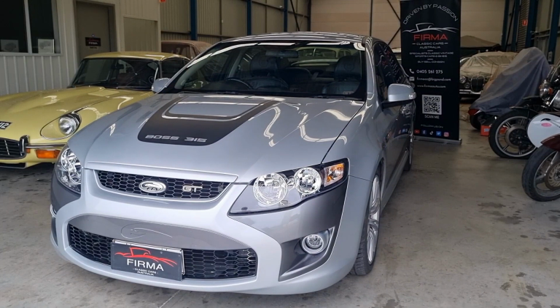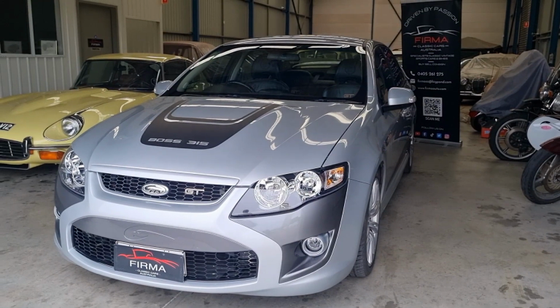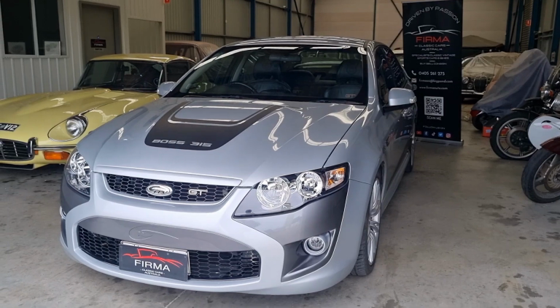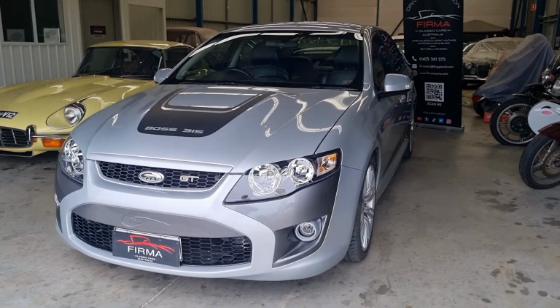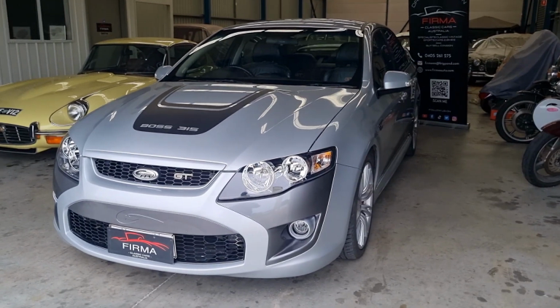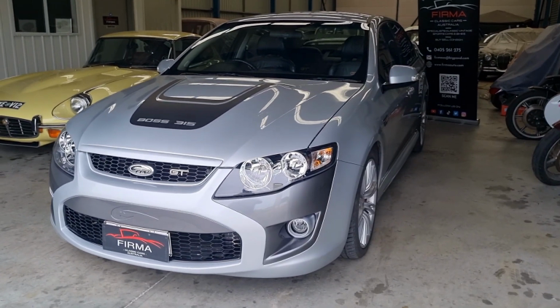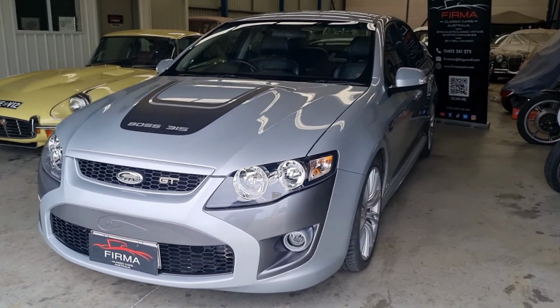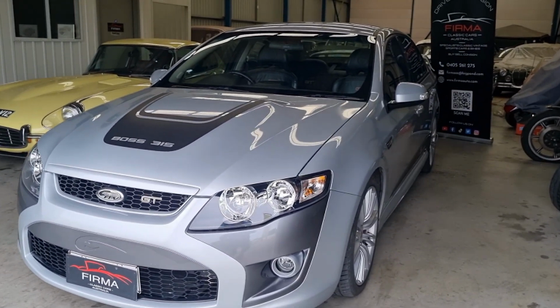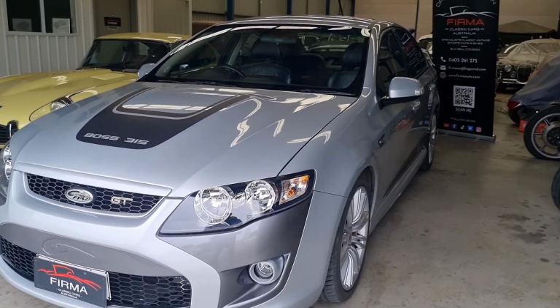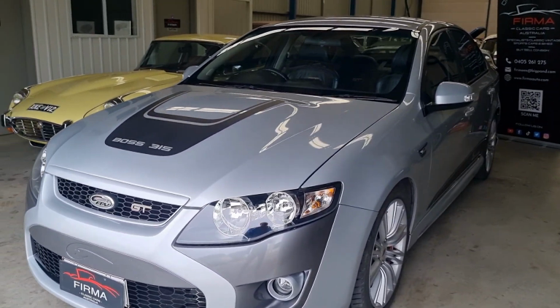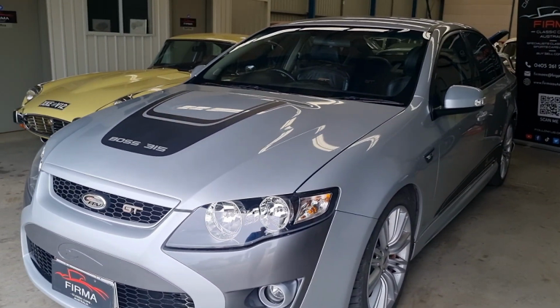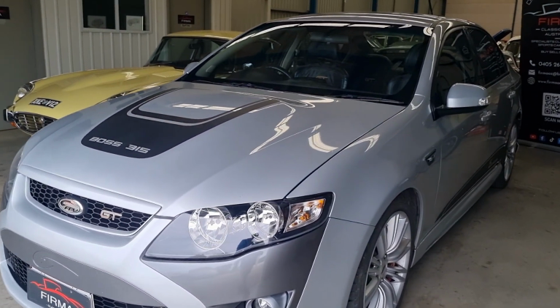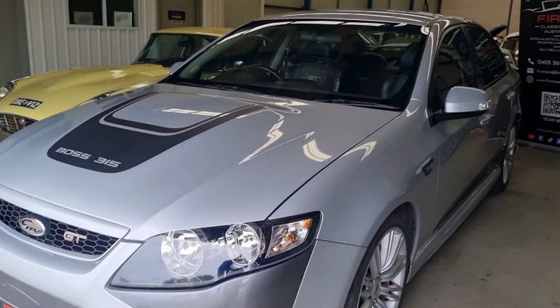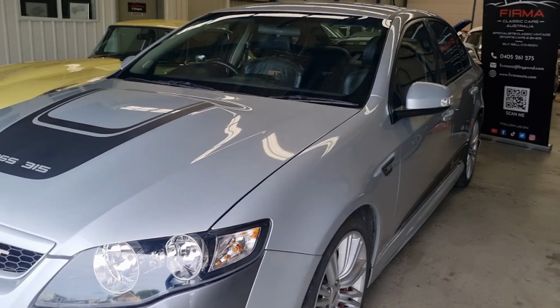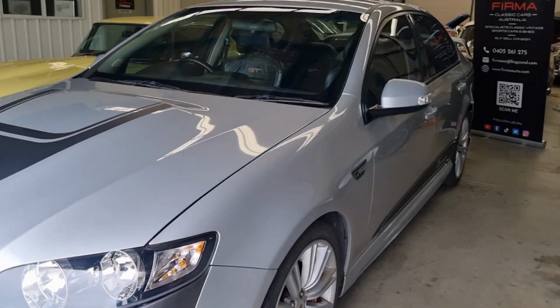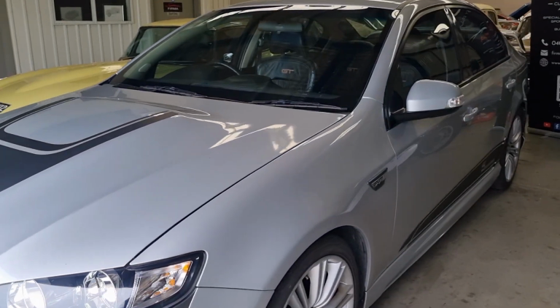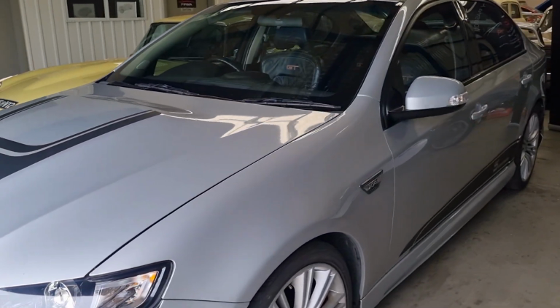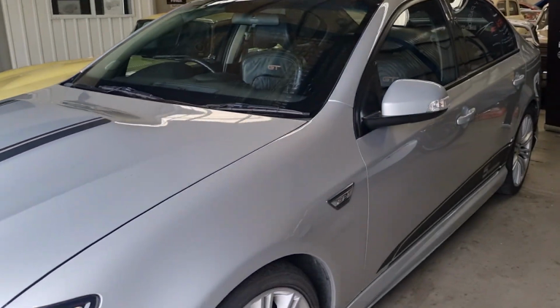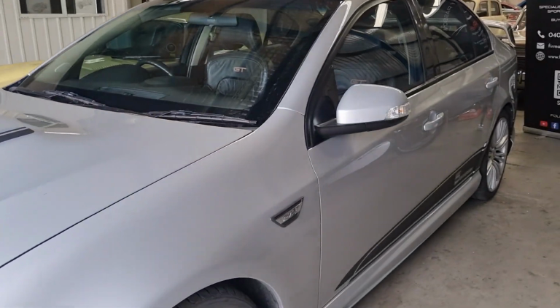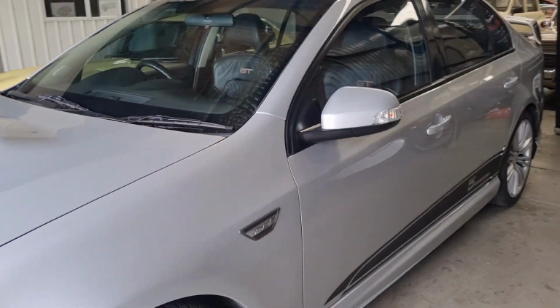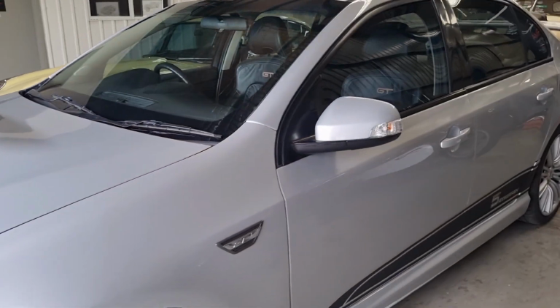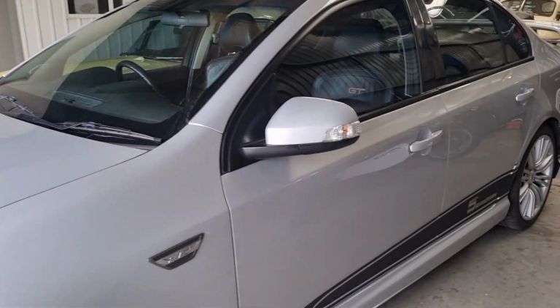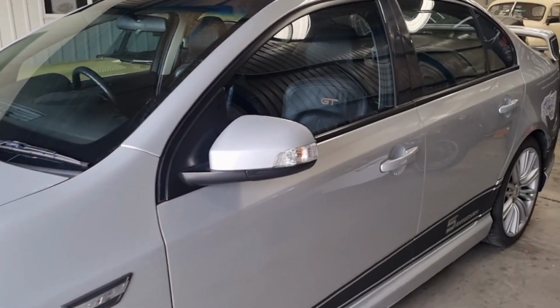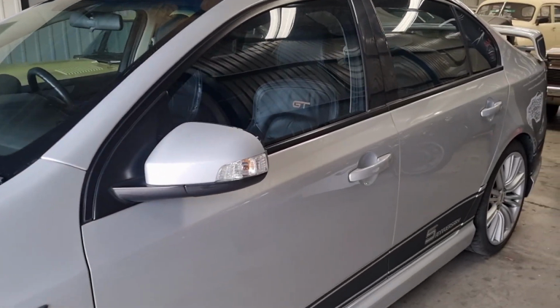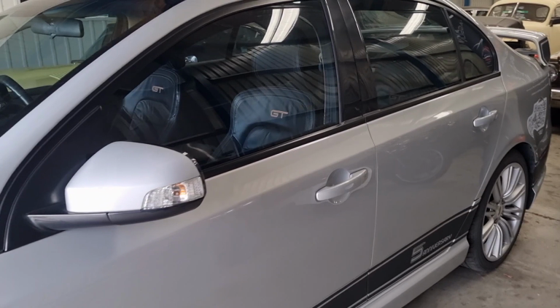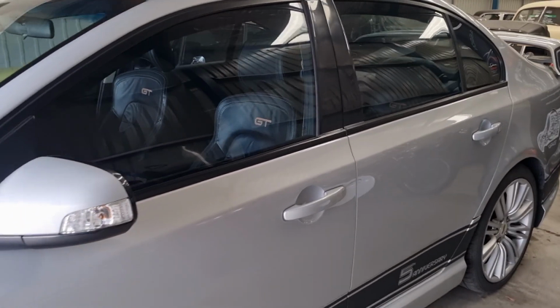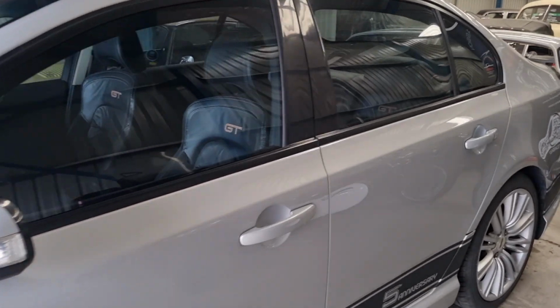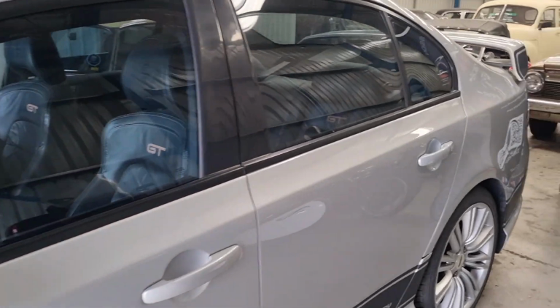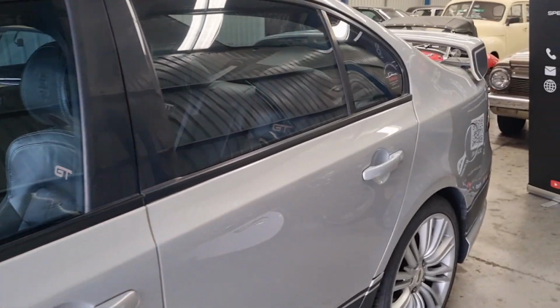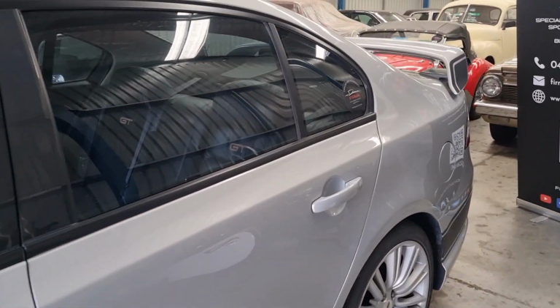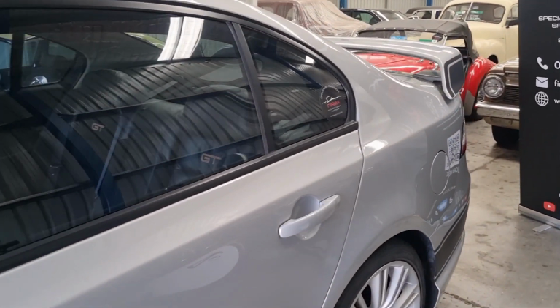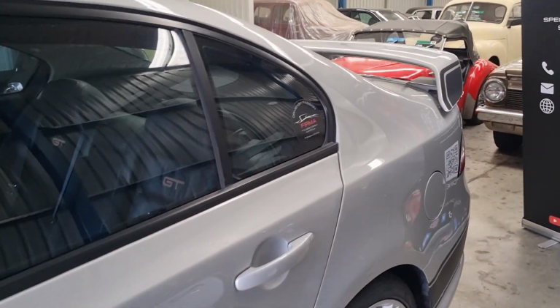Welcome to Fermat. Today we've got this Boss 315 FPV GT now available for sale. Fifth anniversary special in very good condition, very low kilometers.